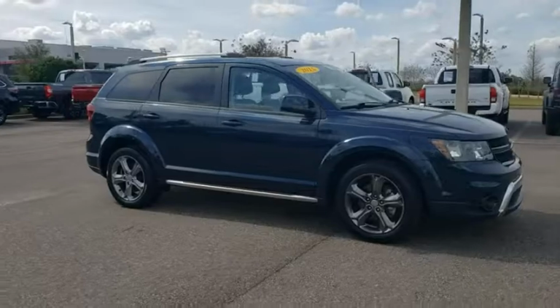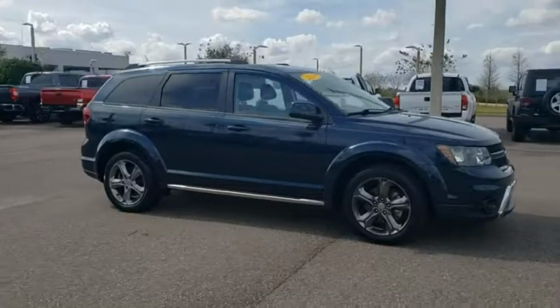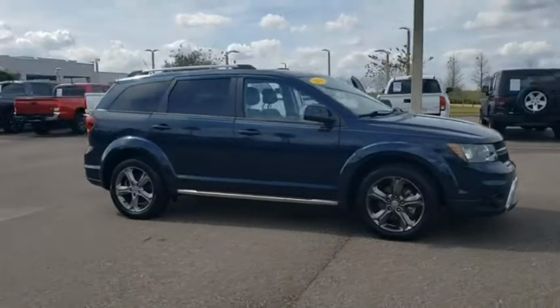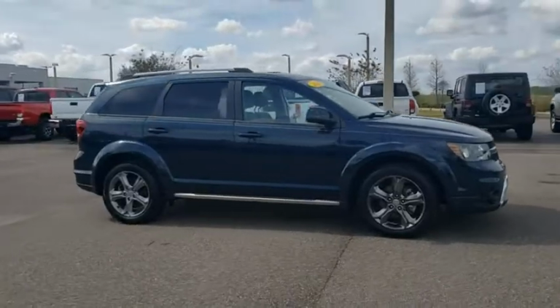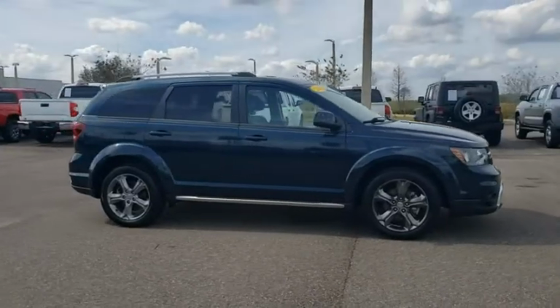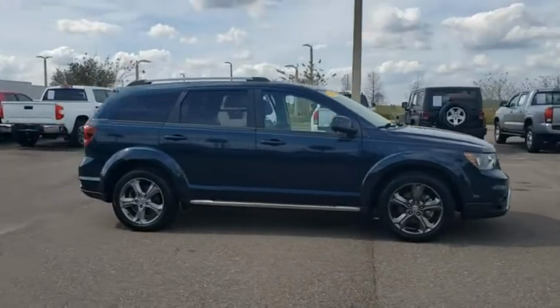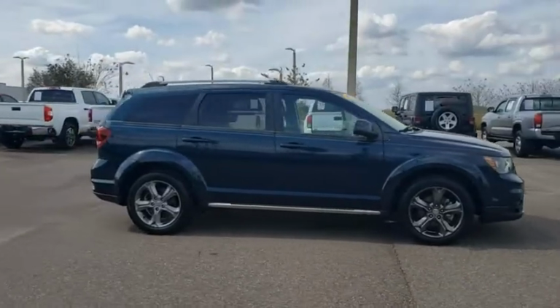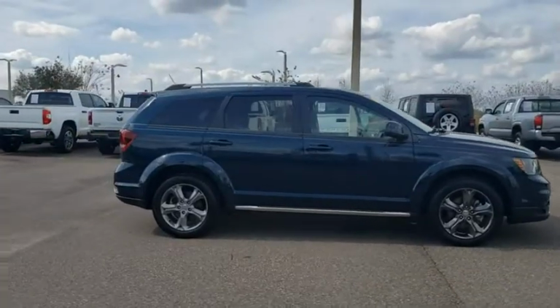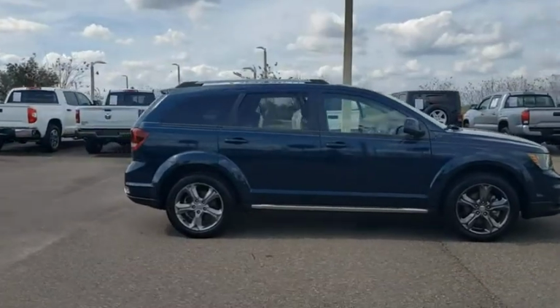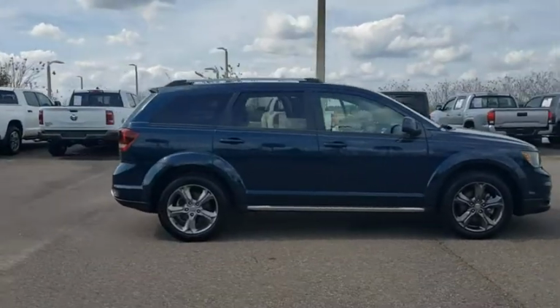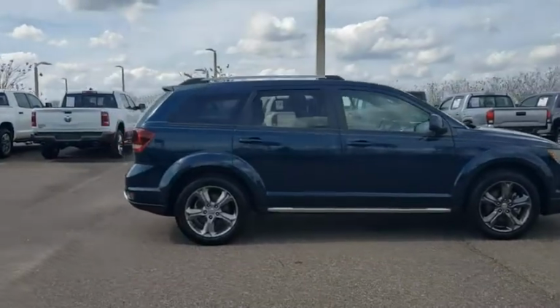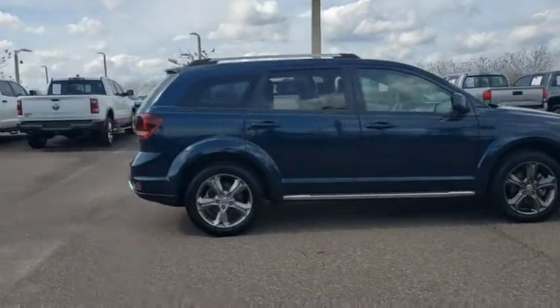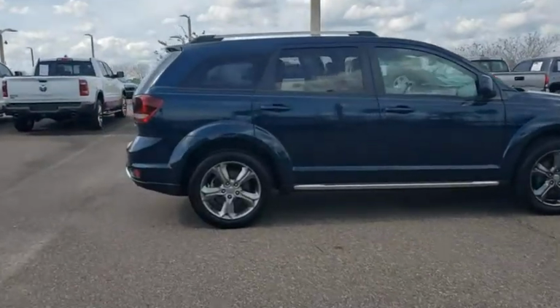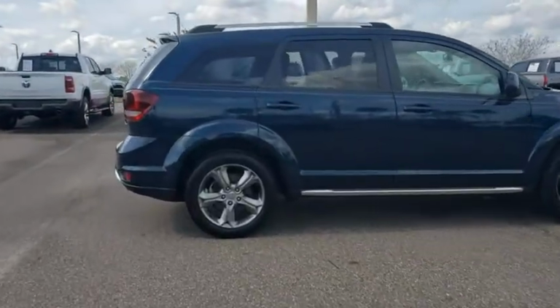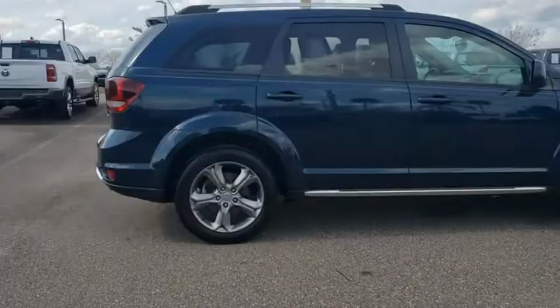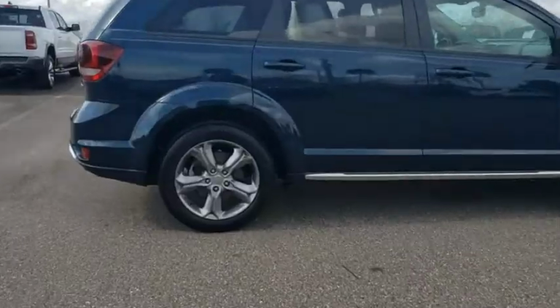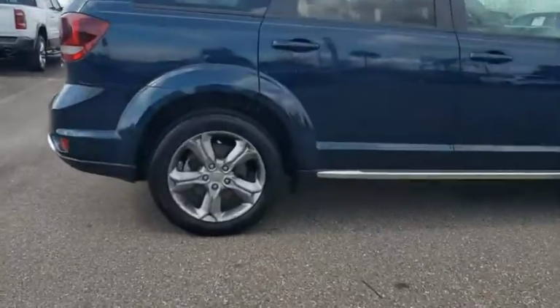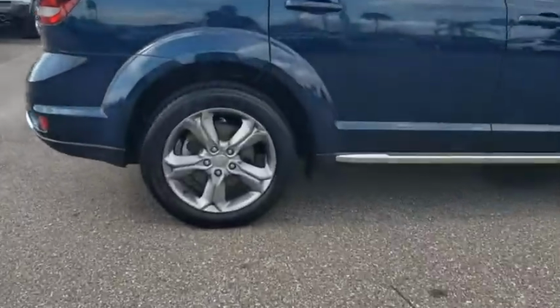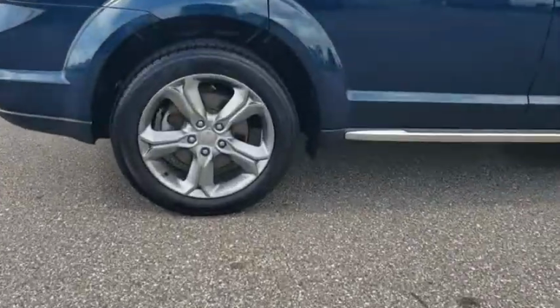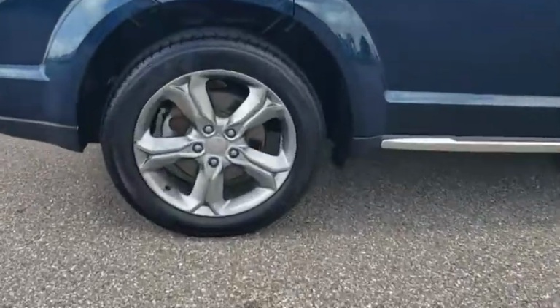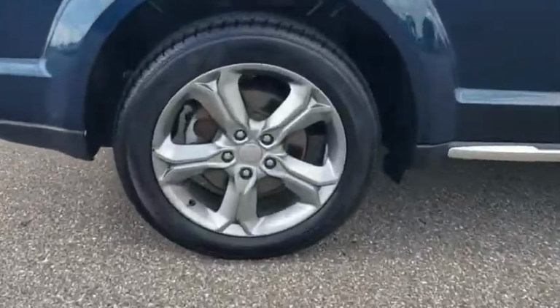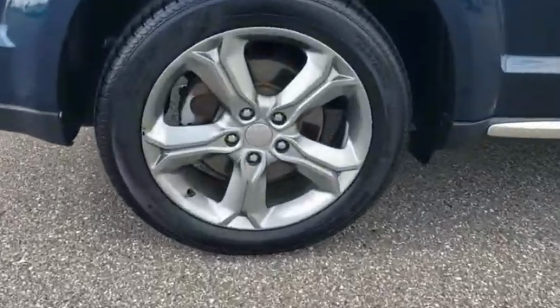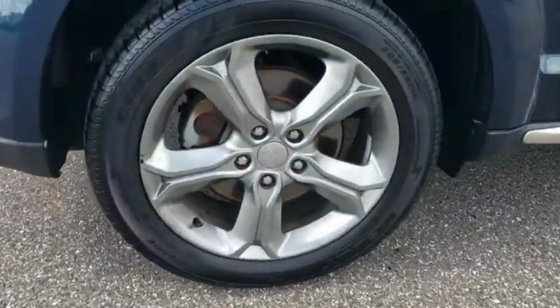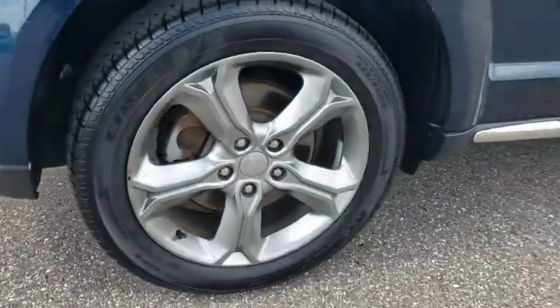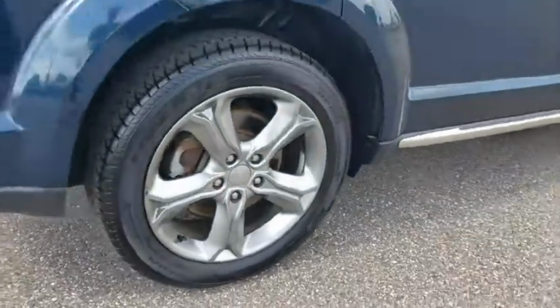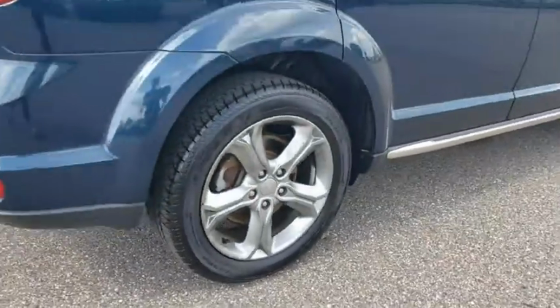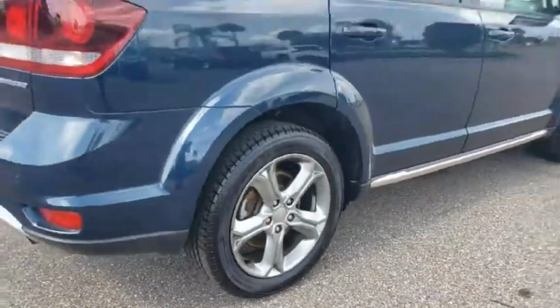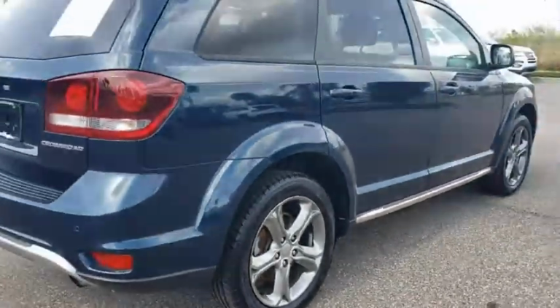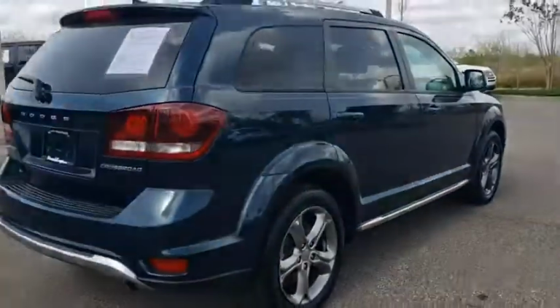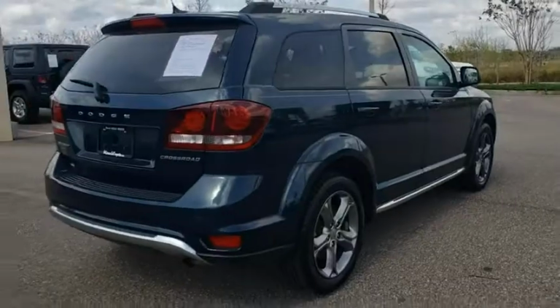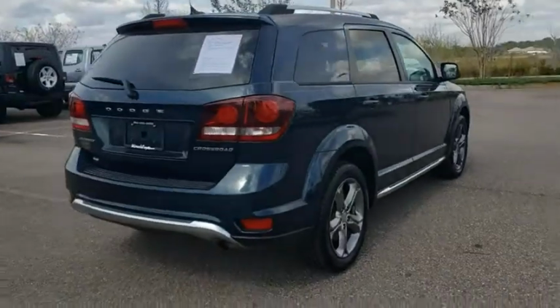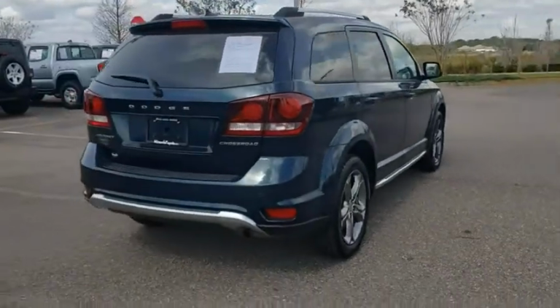Looking for the right vehicle? Check out the 2015 Dodge Journey. Dodge Journey combines the practicality of an SUV with the comfort of a car, all while boasting a style all its own.